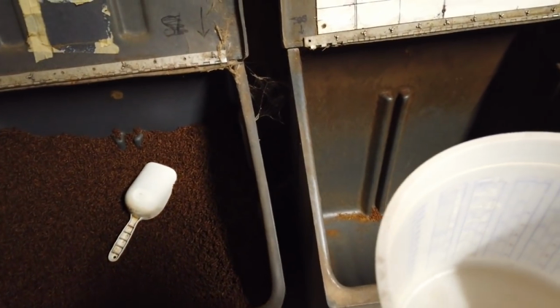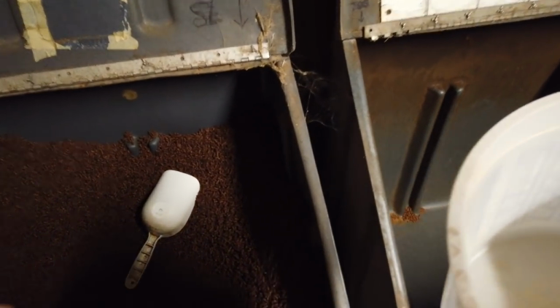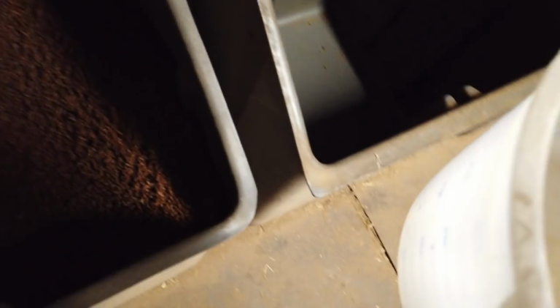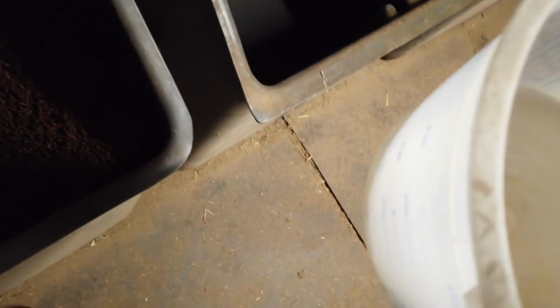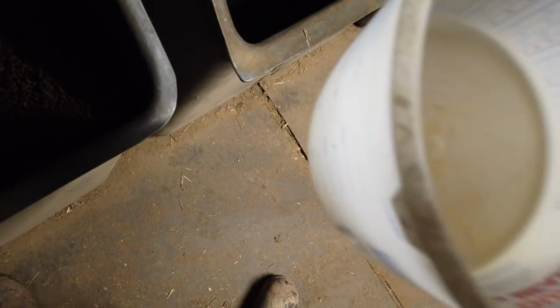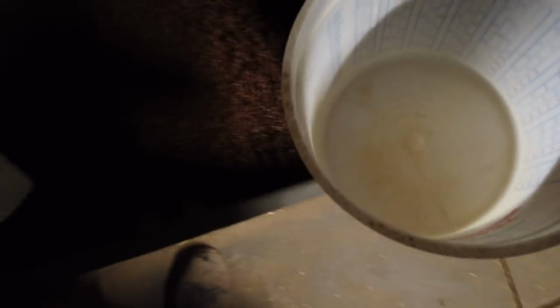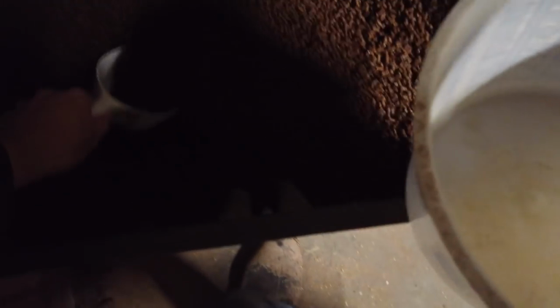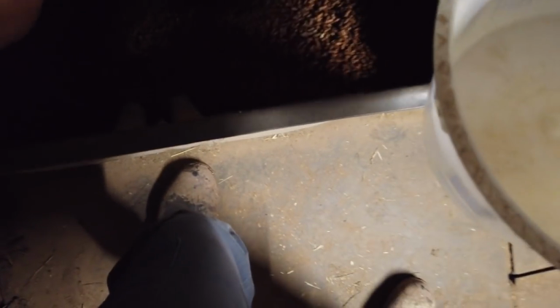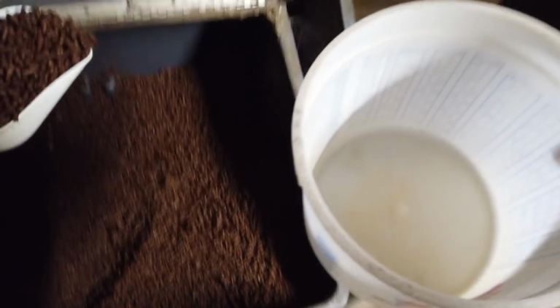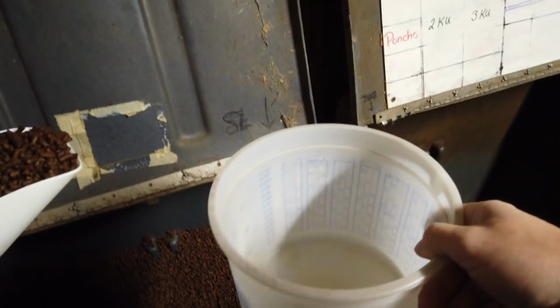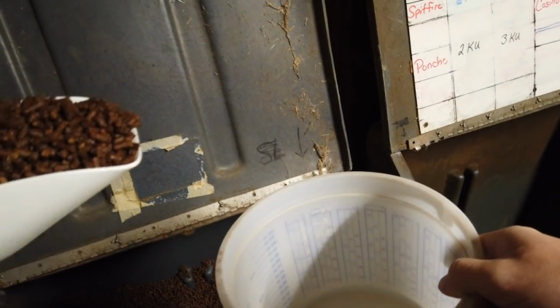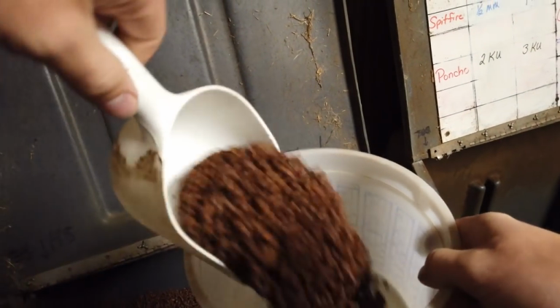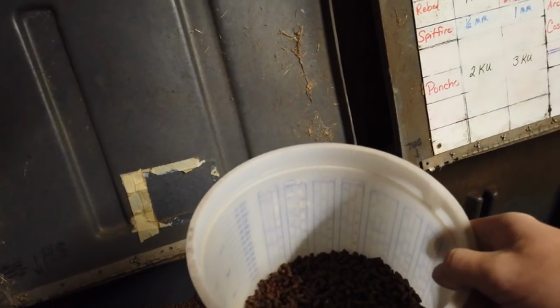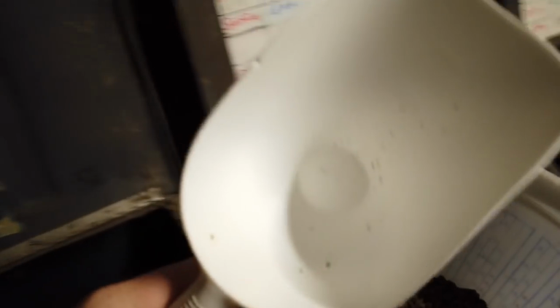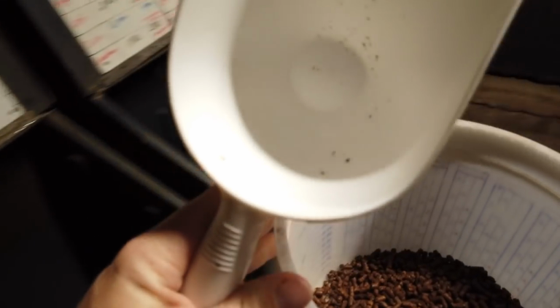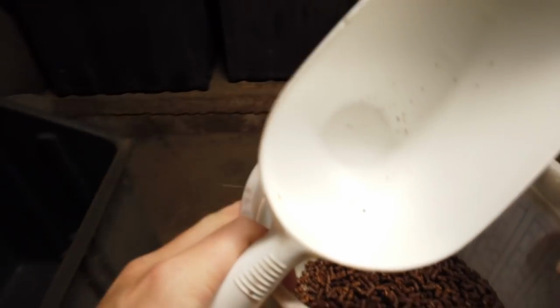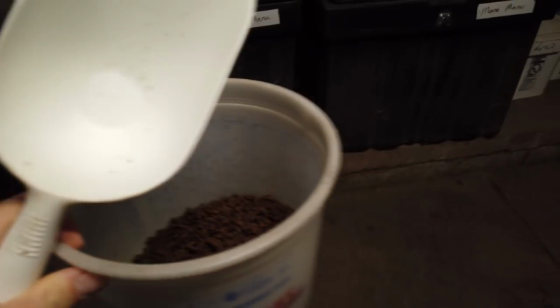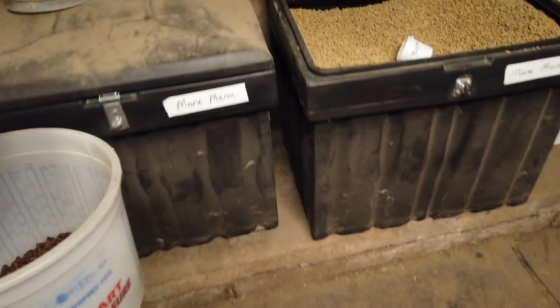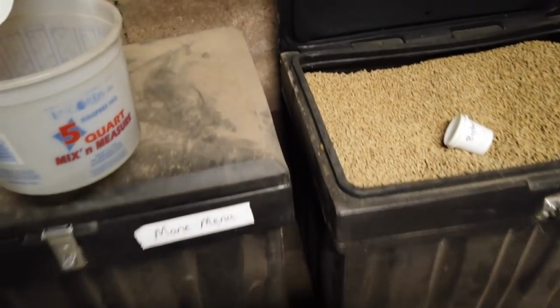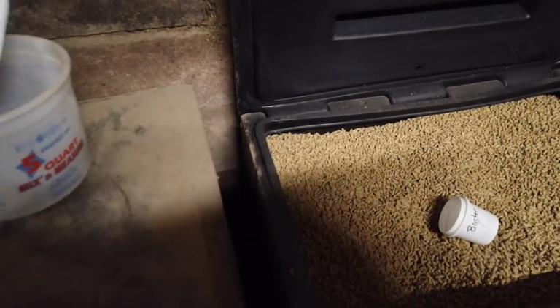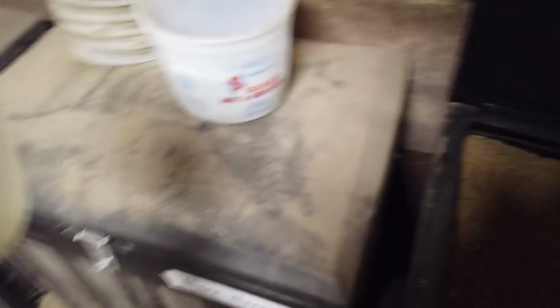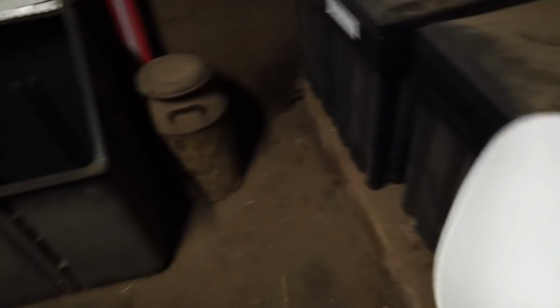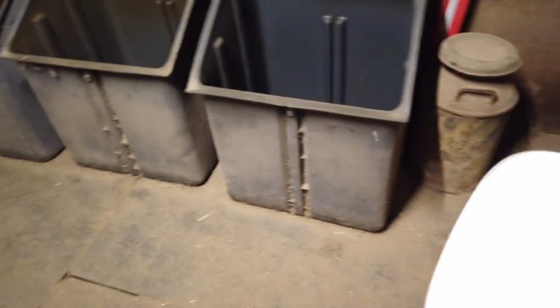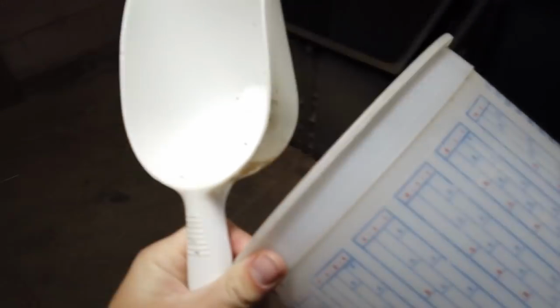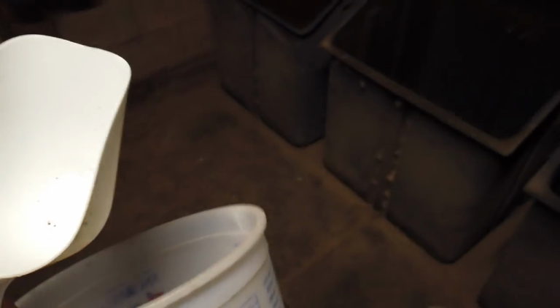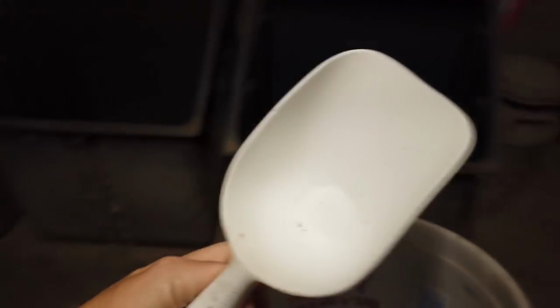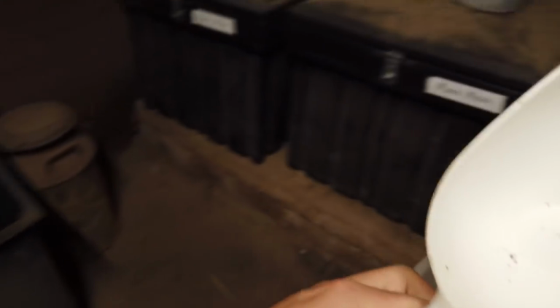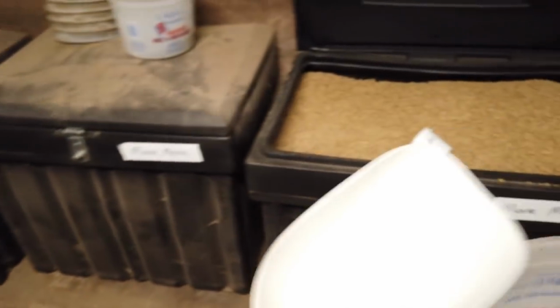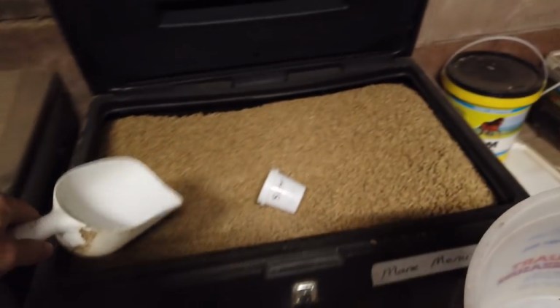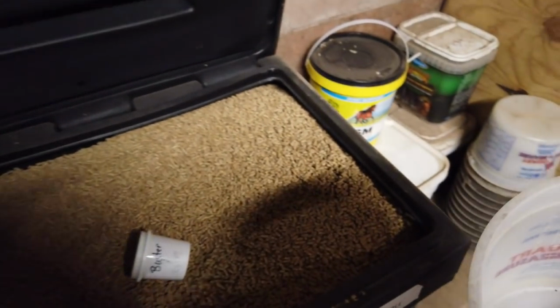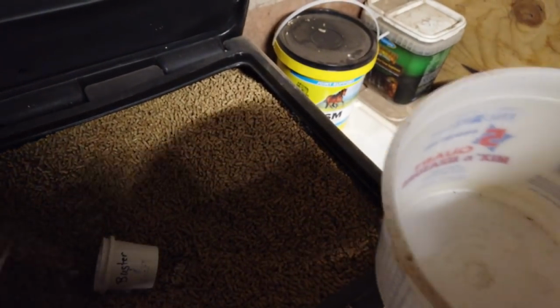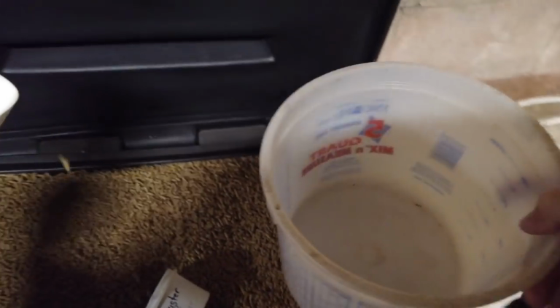To start, we got Rebel. He's going to be getting some Com-Ultra. And Spitfire — he gets some main menu.